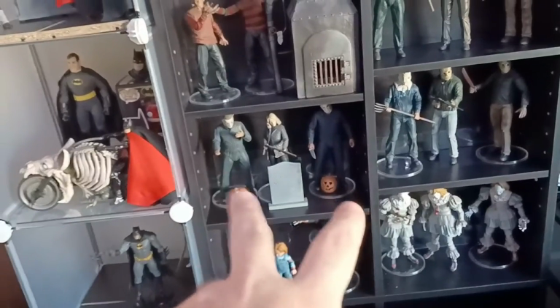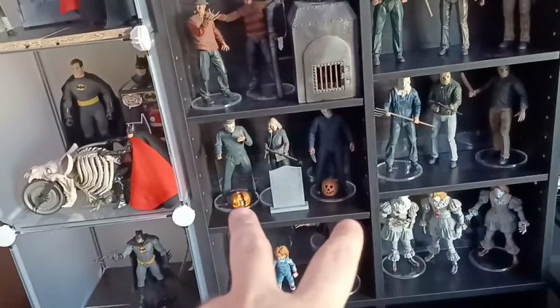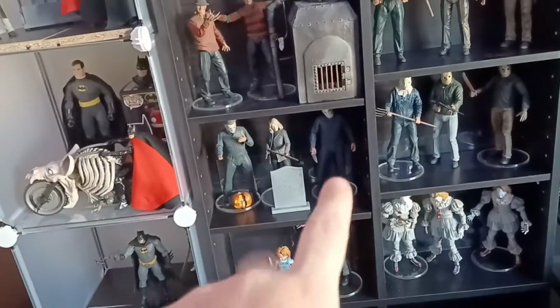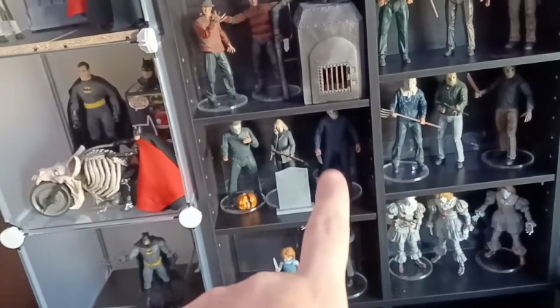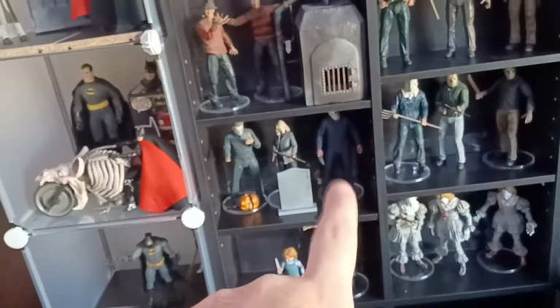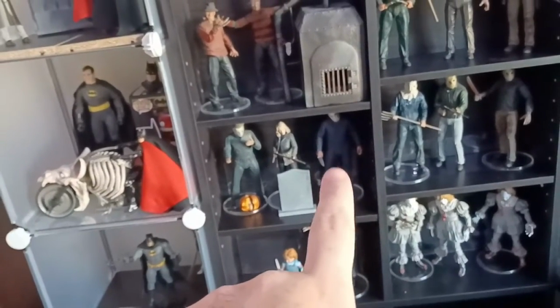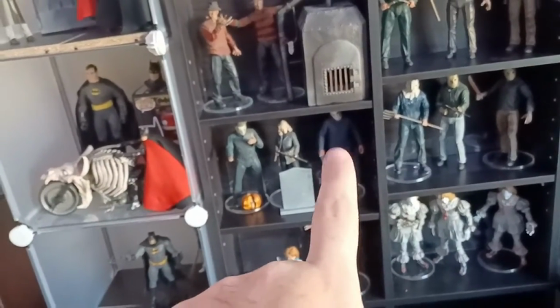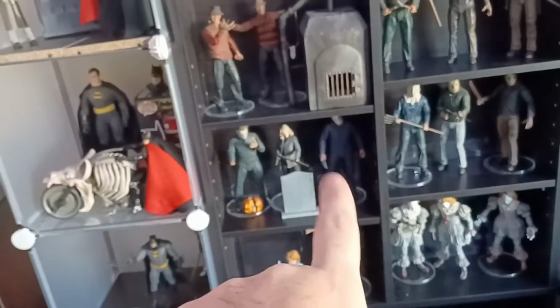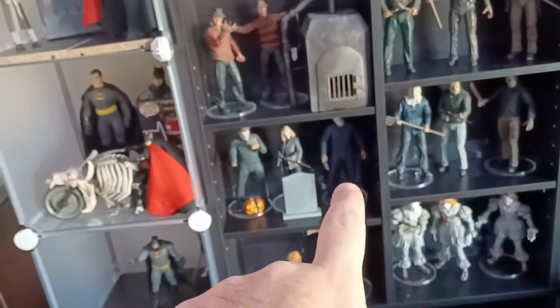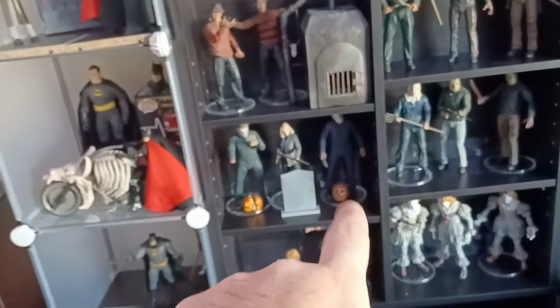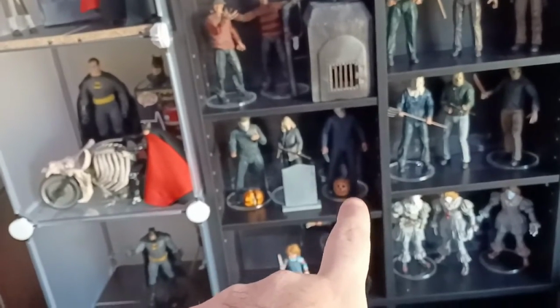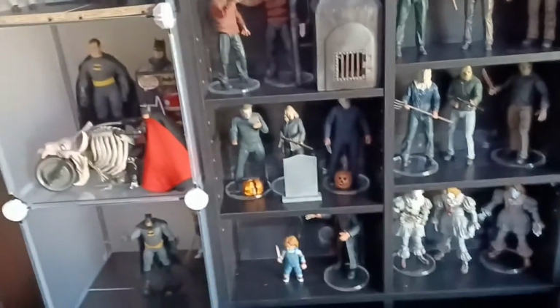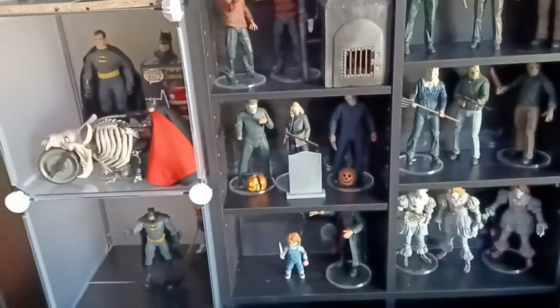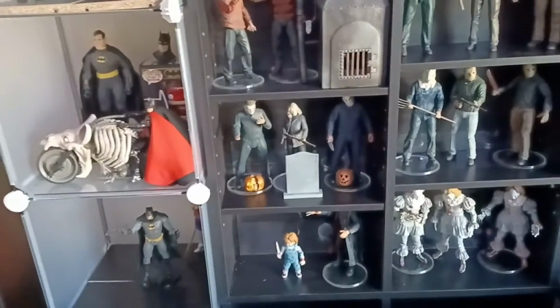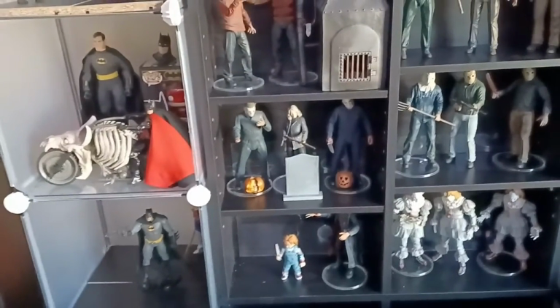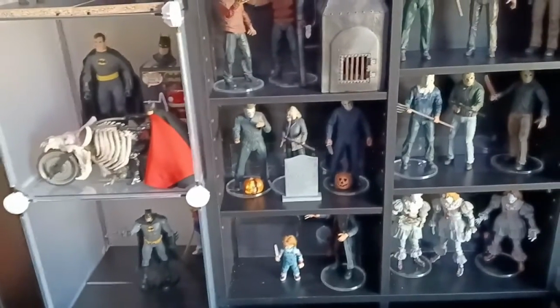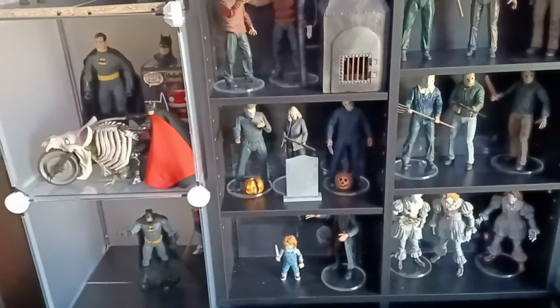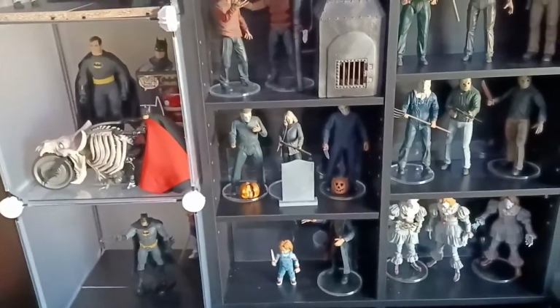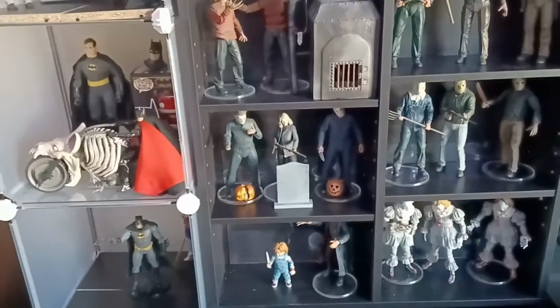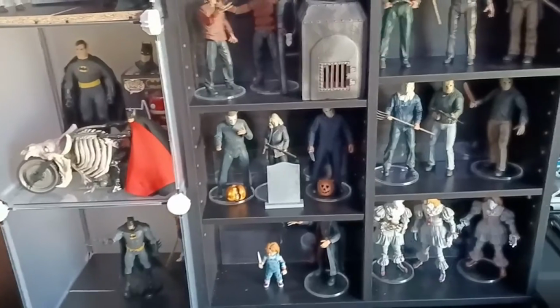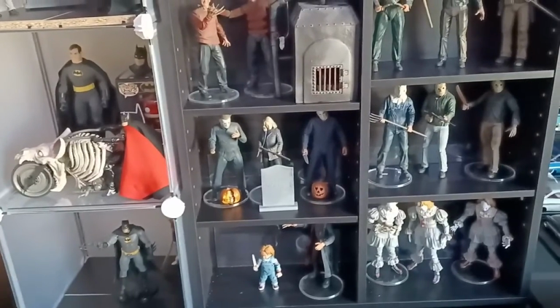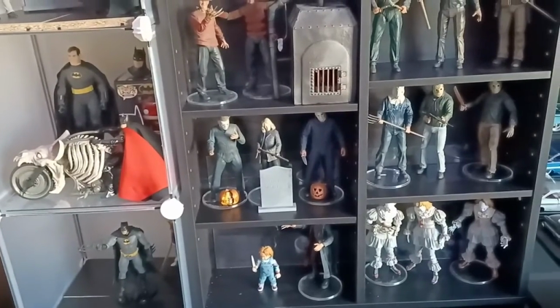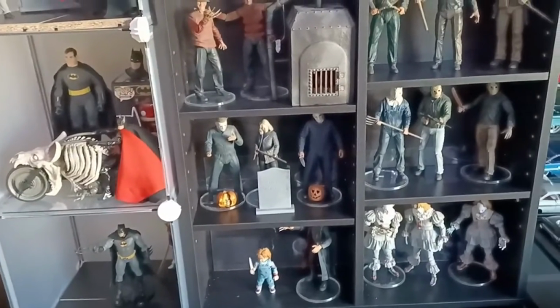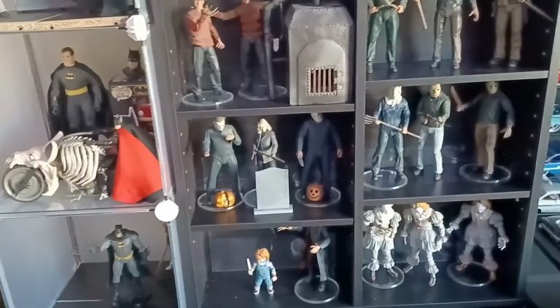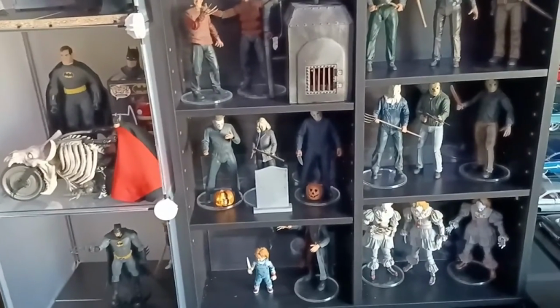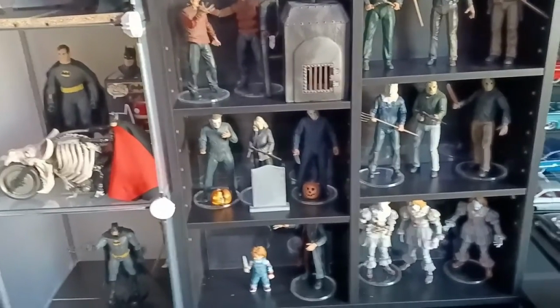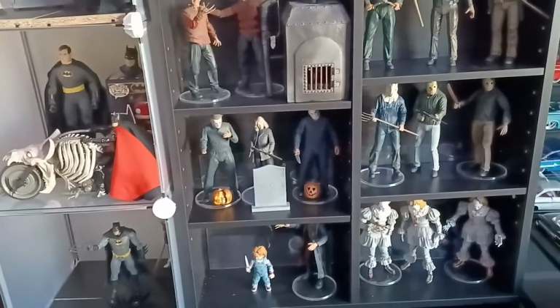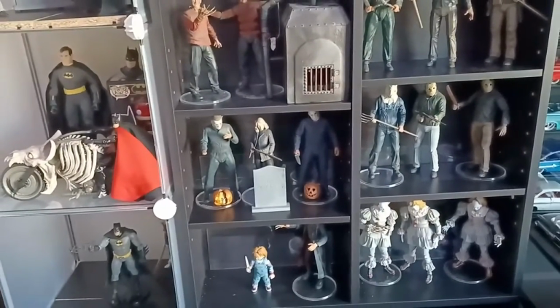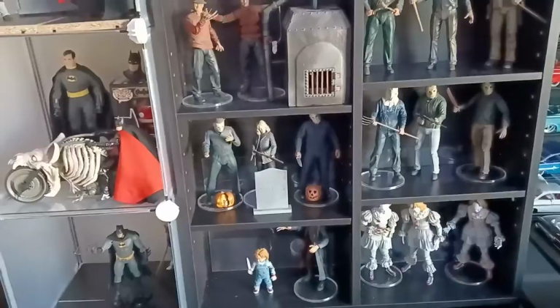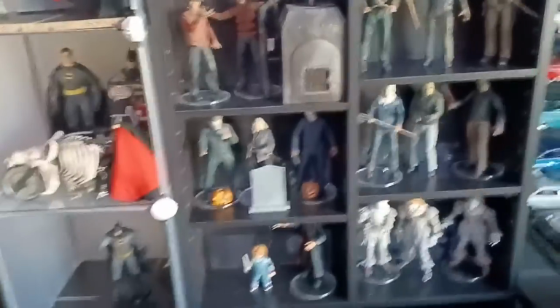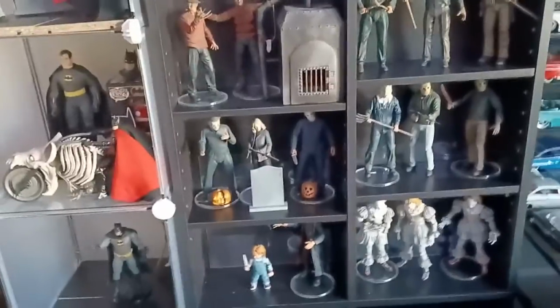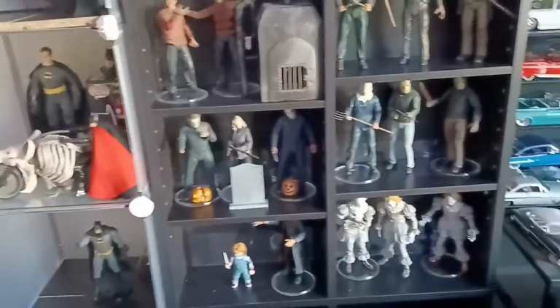And then we got H2018 Michael Myers on this side, and then of course we got H2018 Lori Strode there in the middle, with the Judith Myers headstones and the corresponding jack-o'-lanterns.